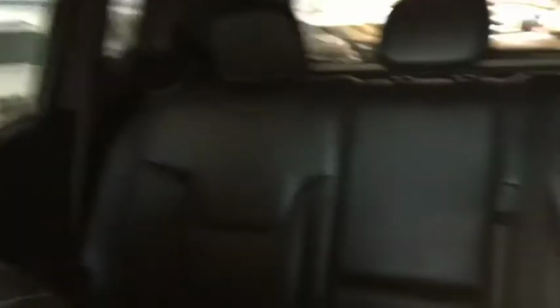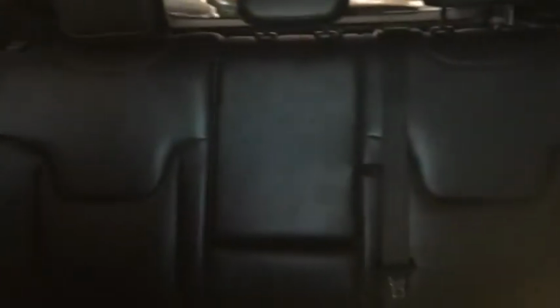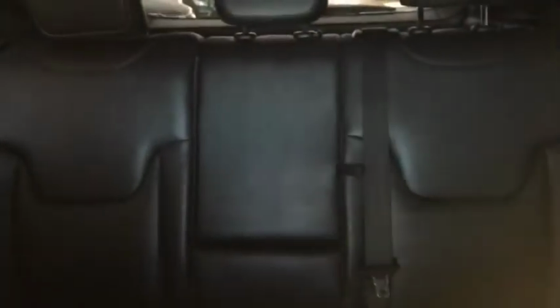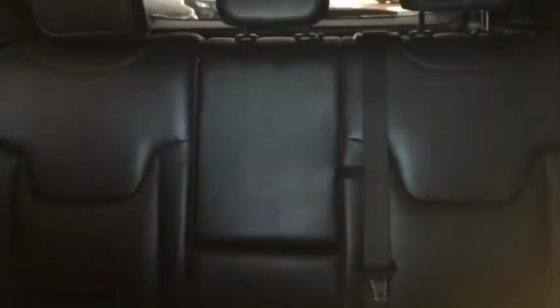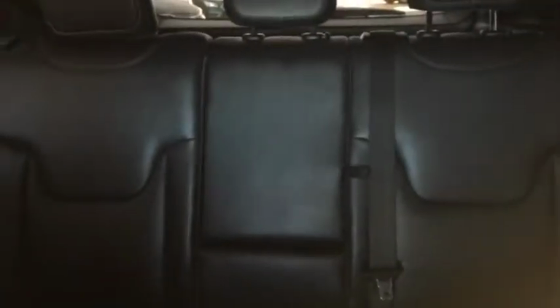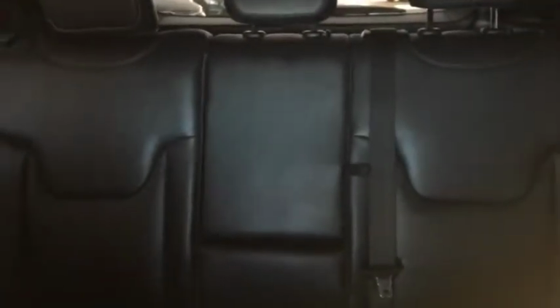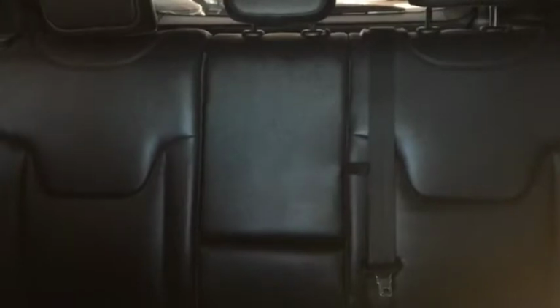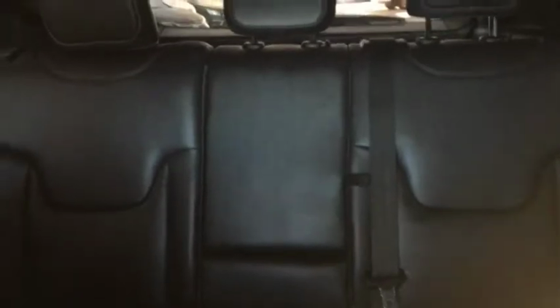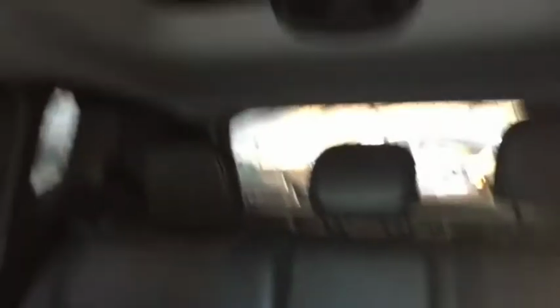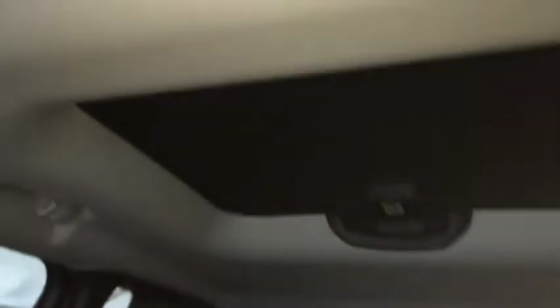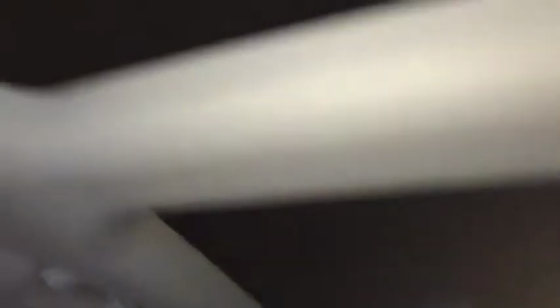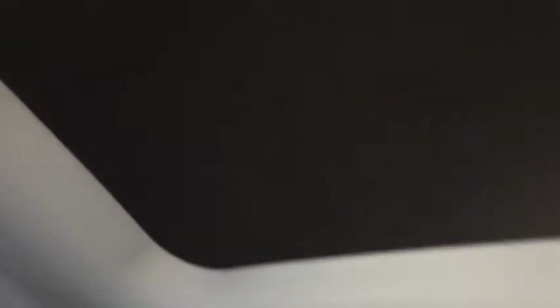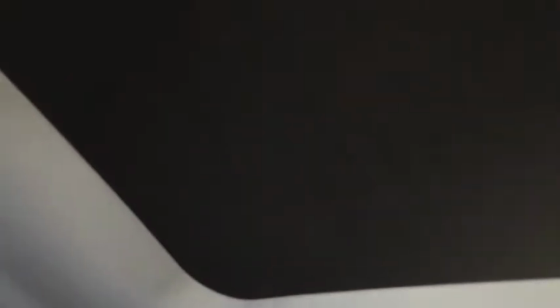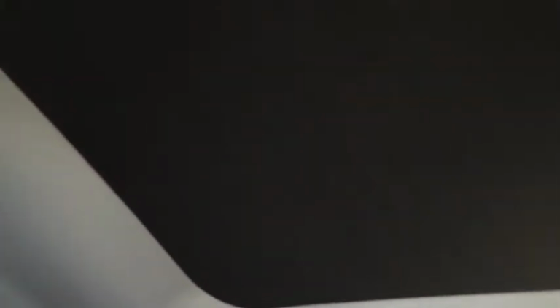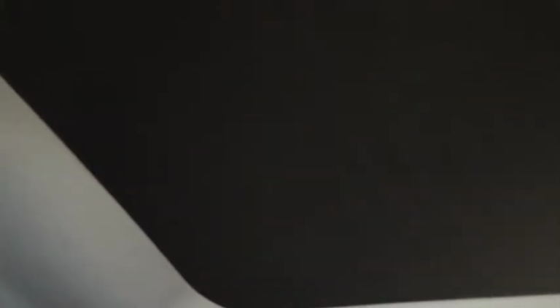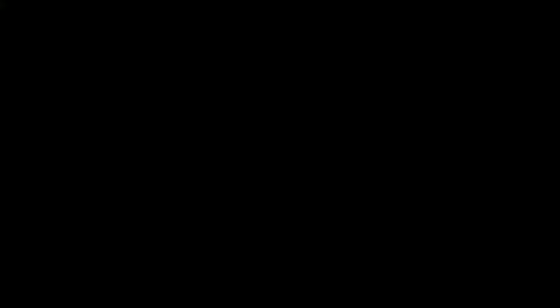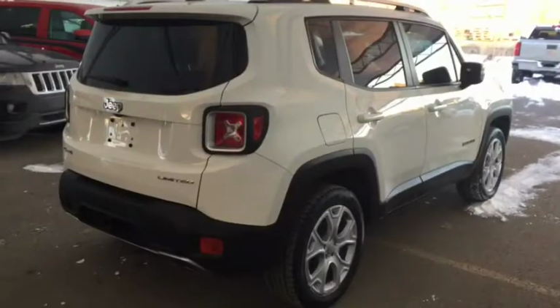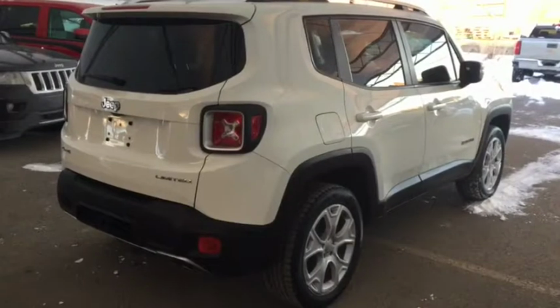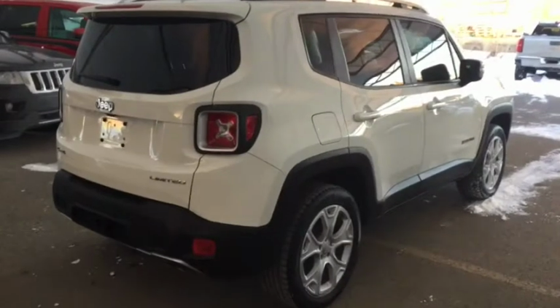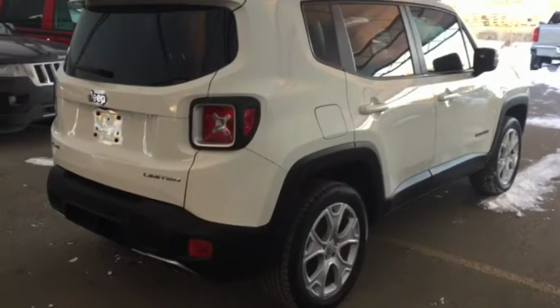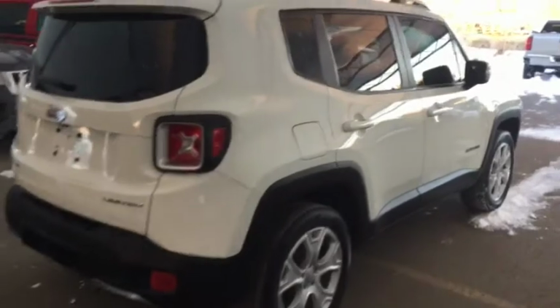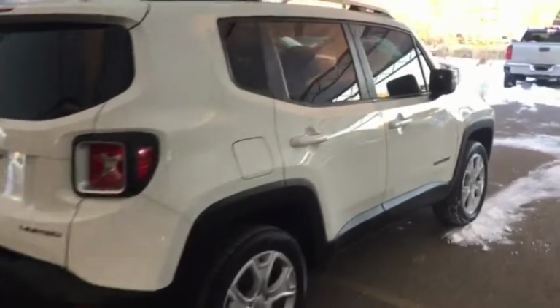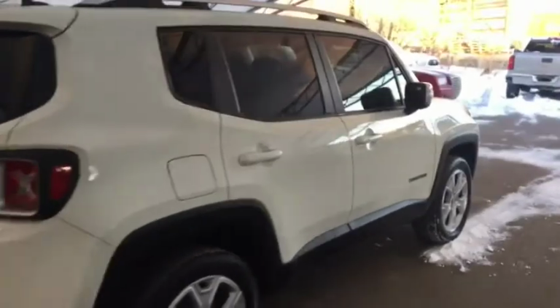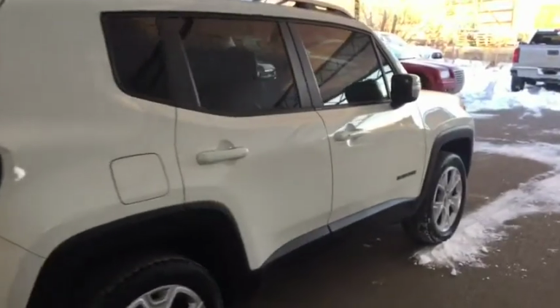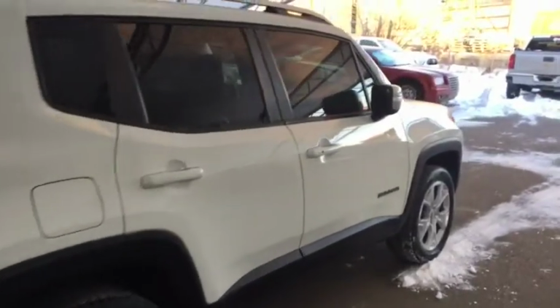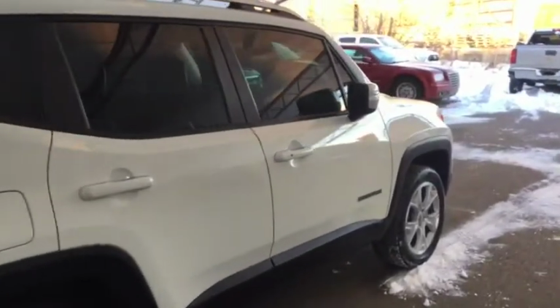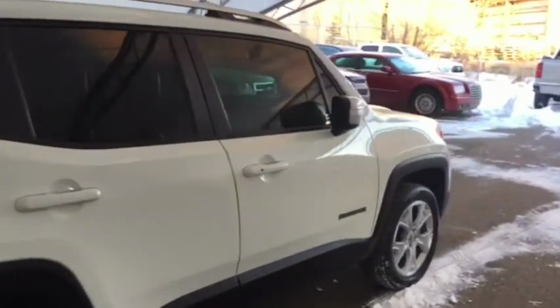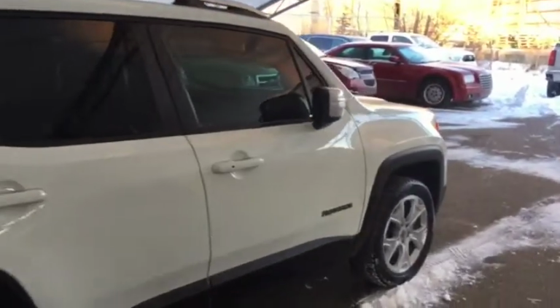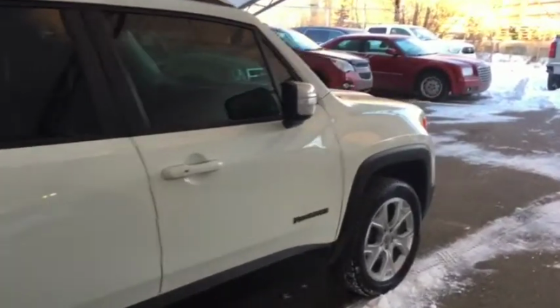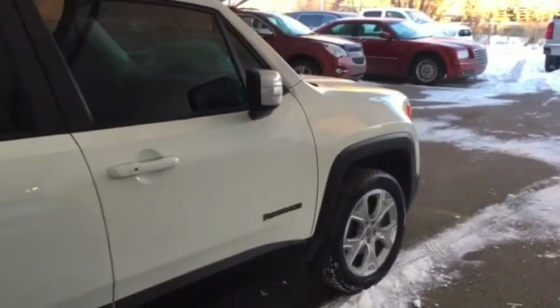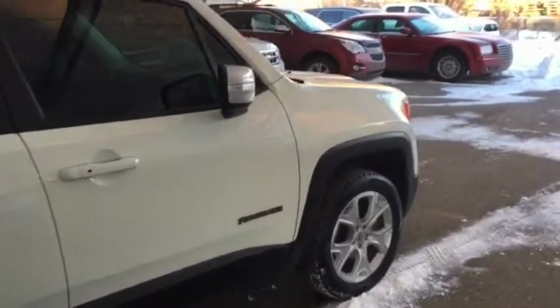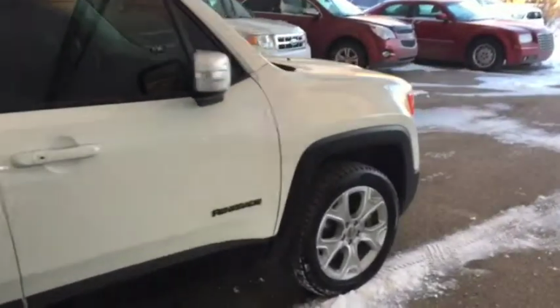Comfortable seating for five with plenty of rear cargo space, two panel sunroof and much more. So don't miss out — hurry in or give us a call today at Davis Chevrolet to book your test drive.